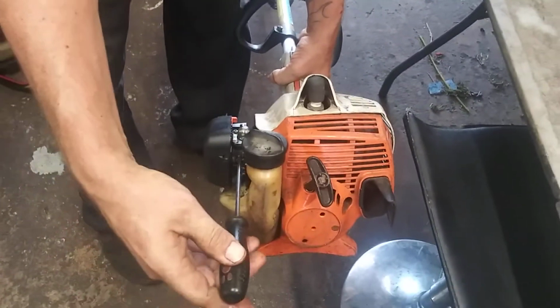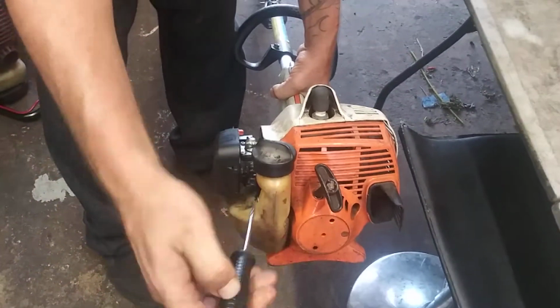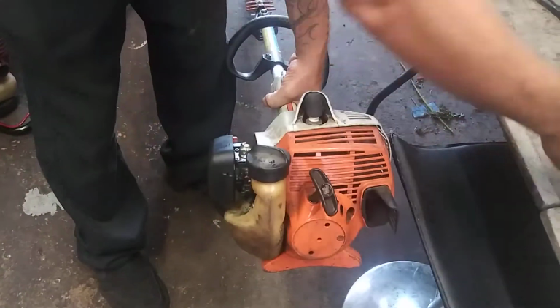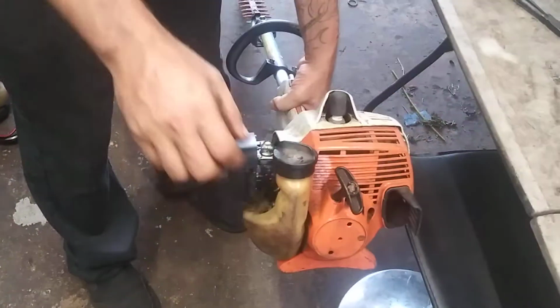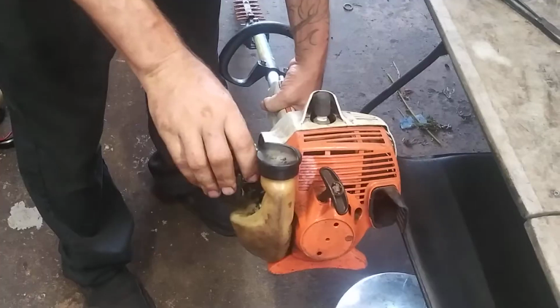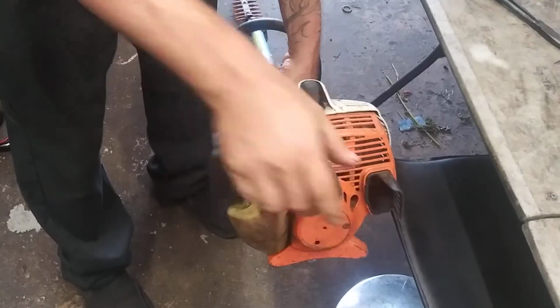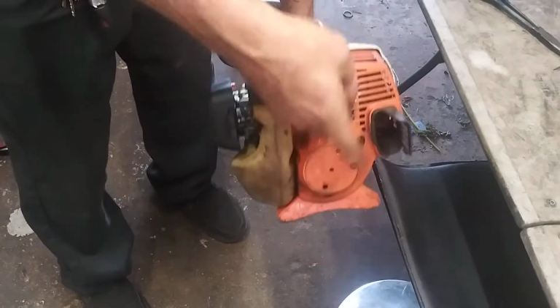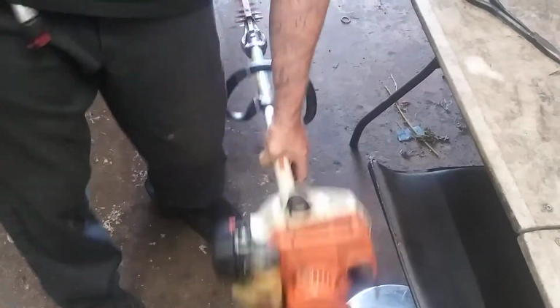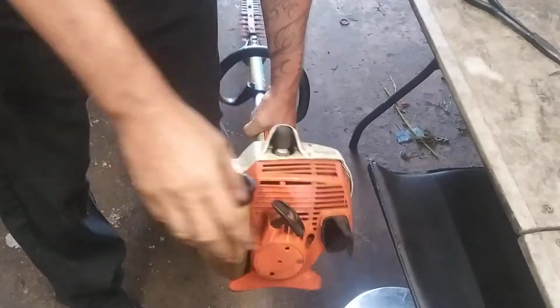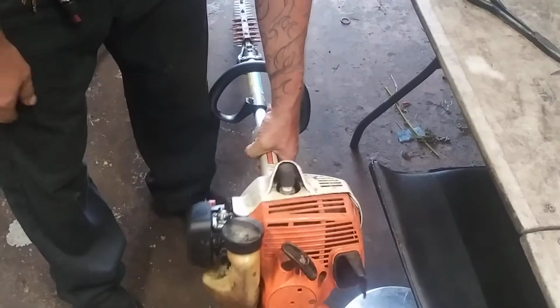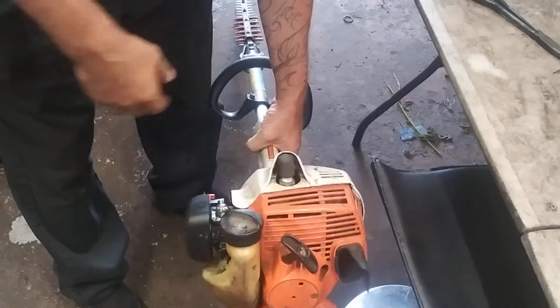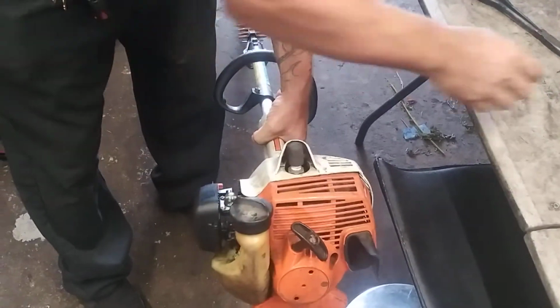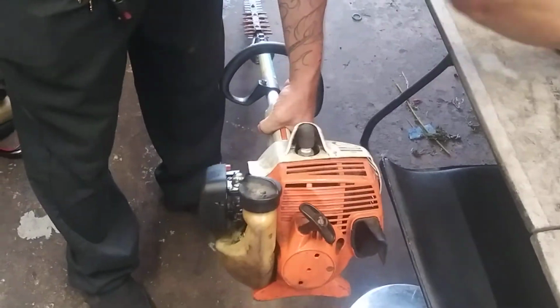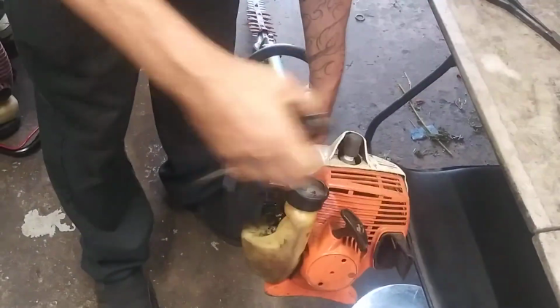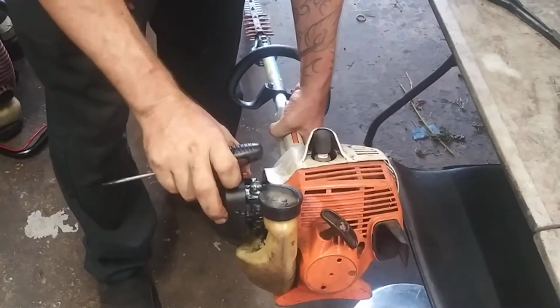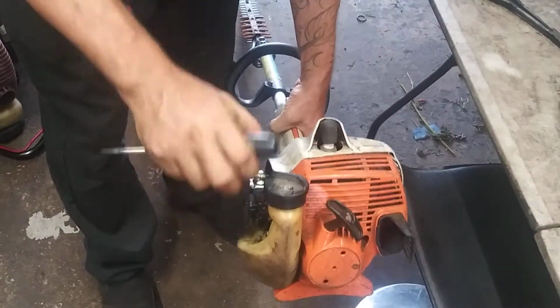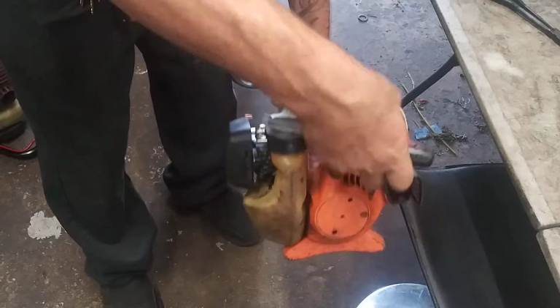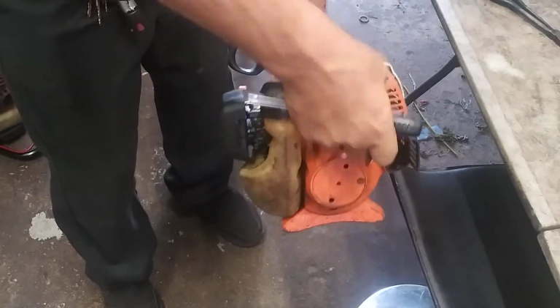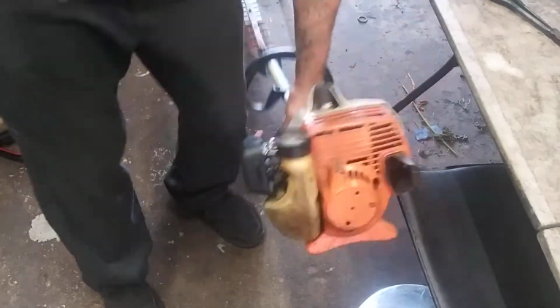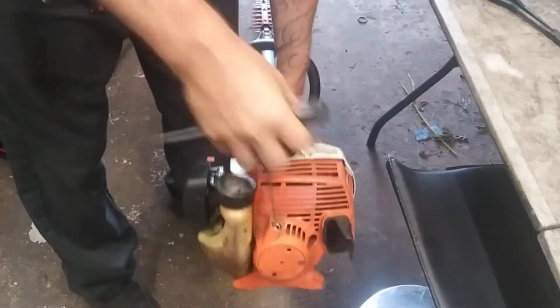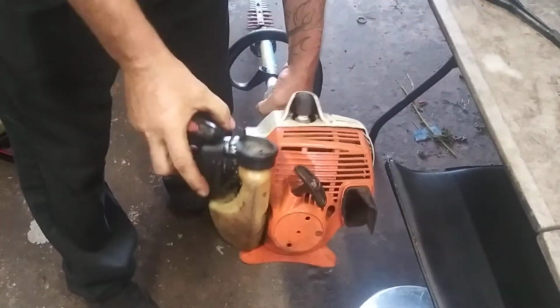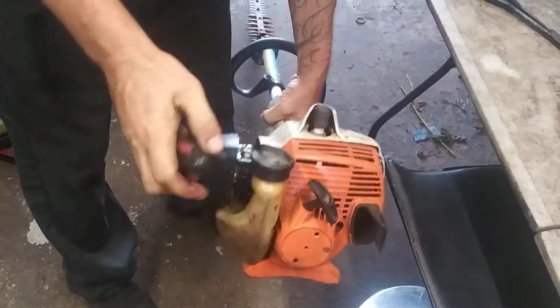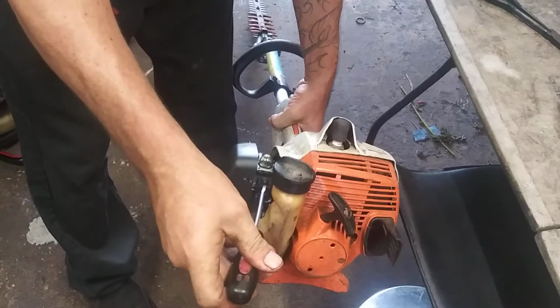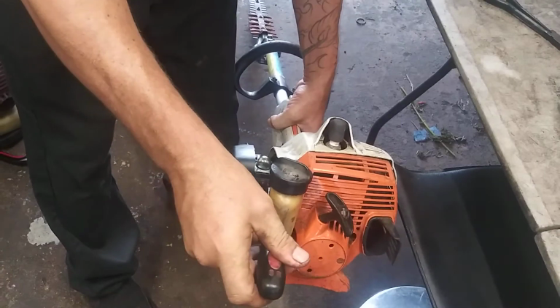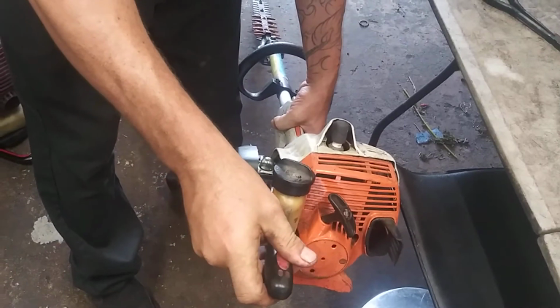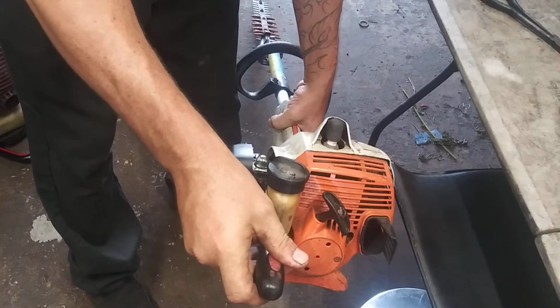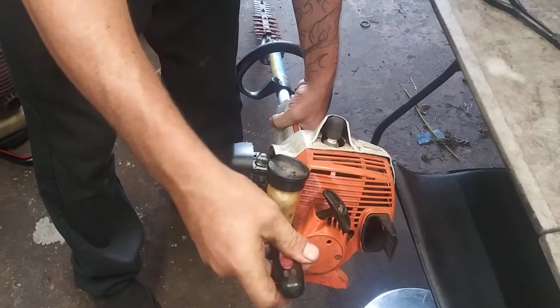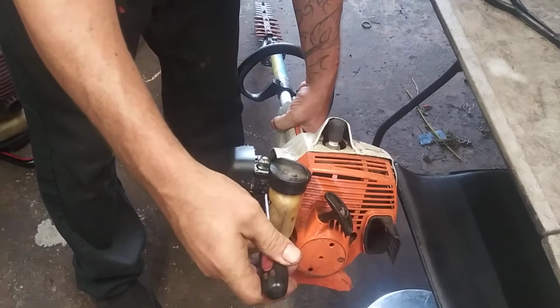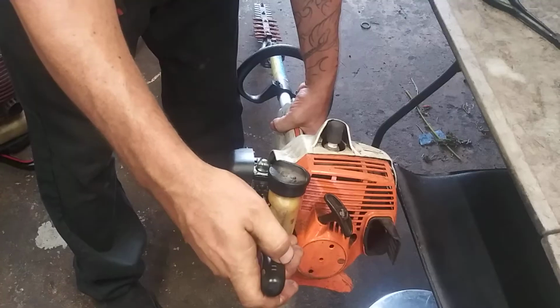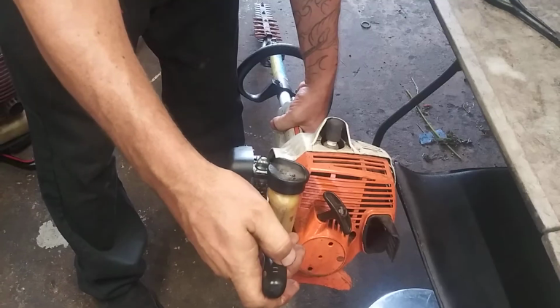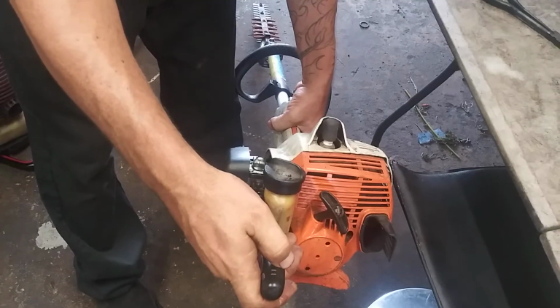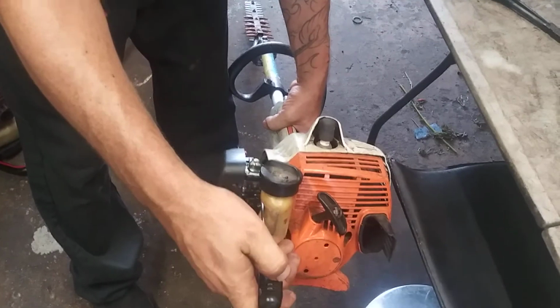Turn it over. Turn it a little bit more. Turn the inner one a little bit. See if that one's not working.